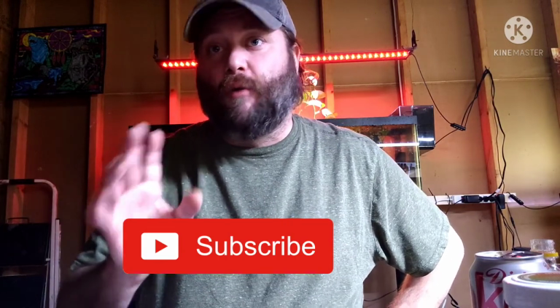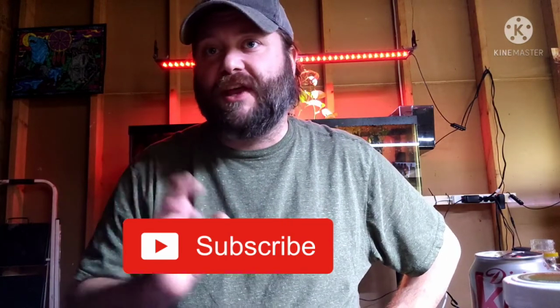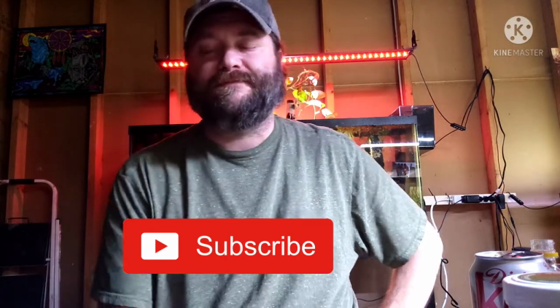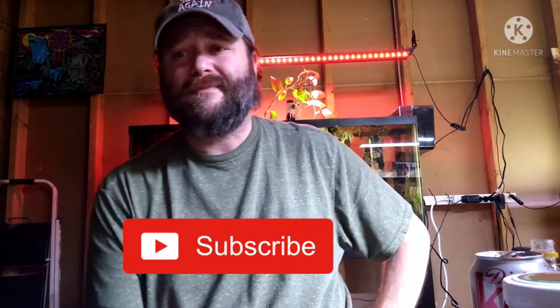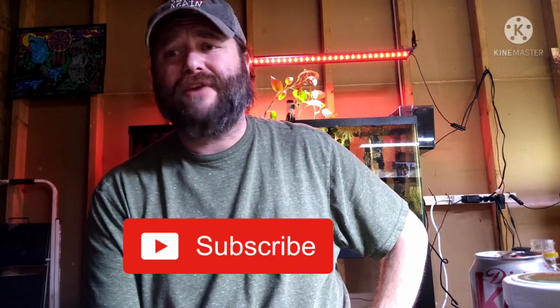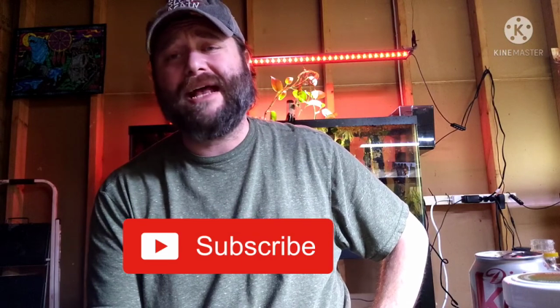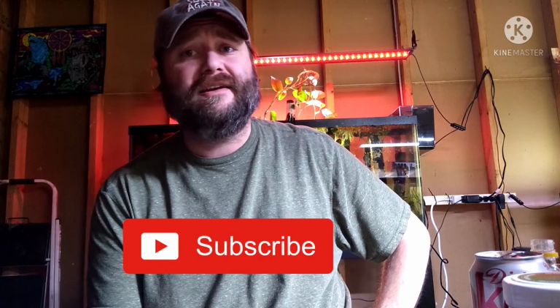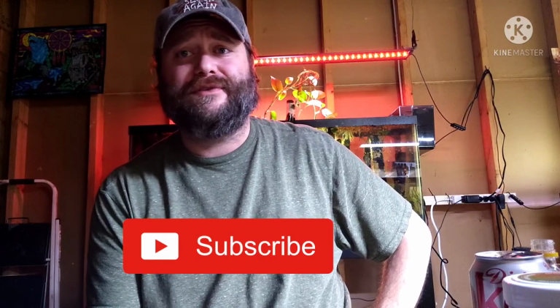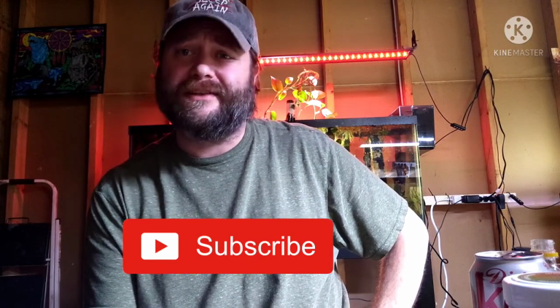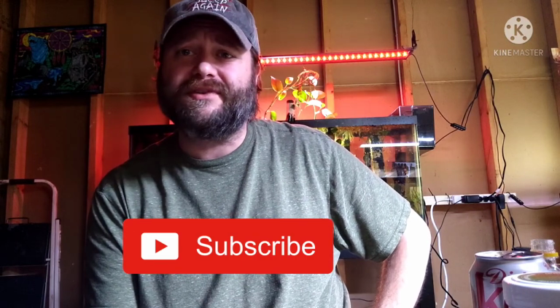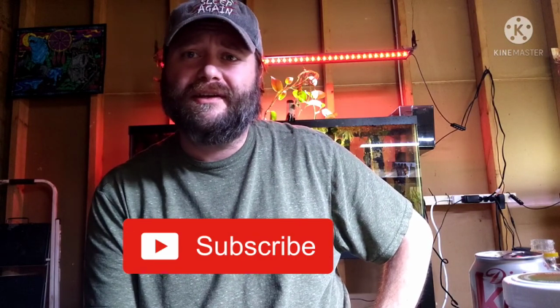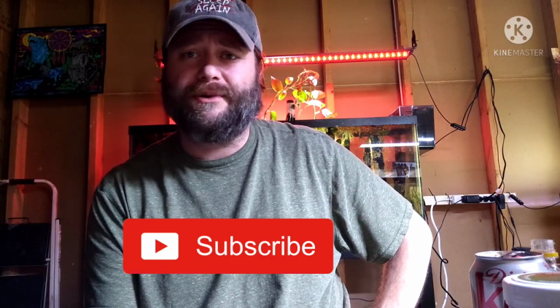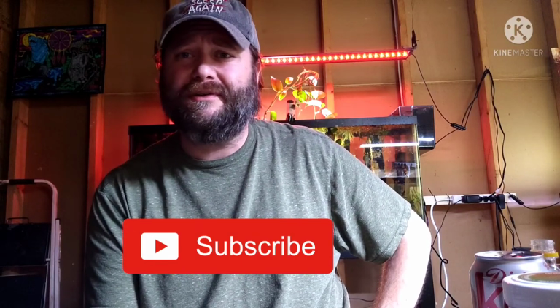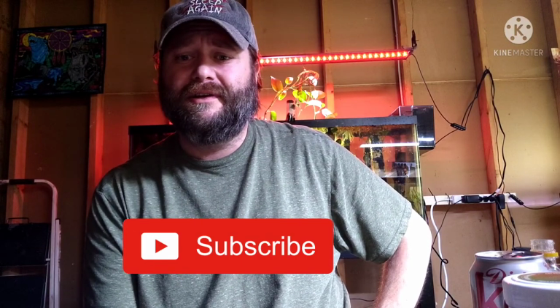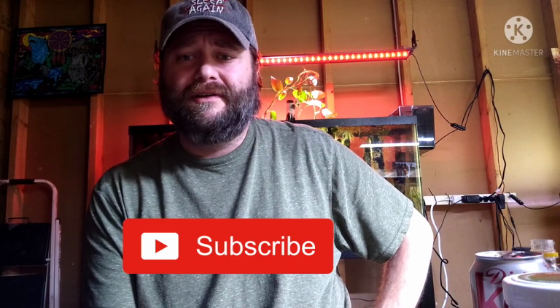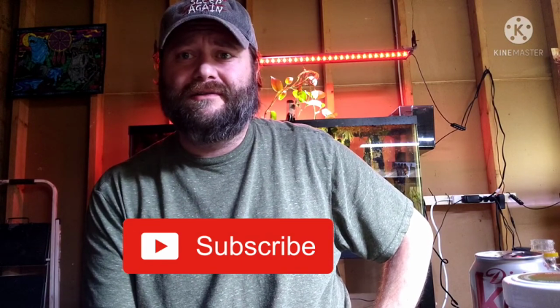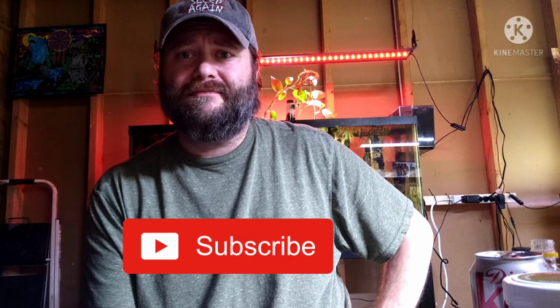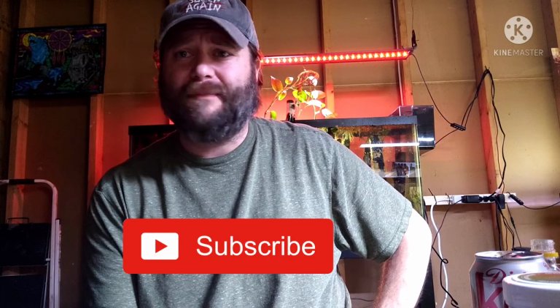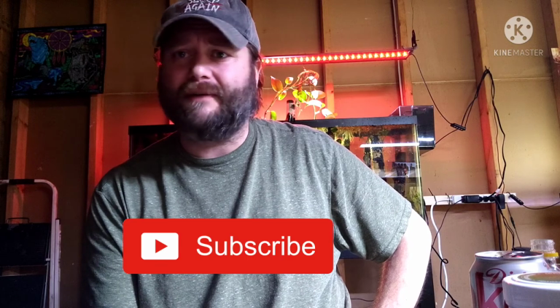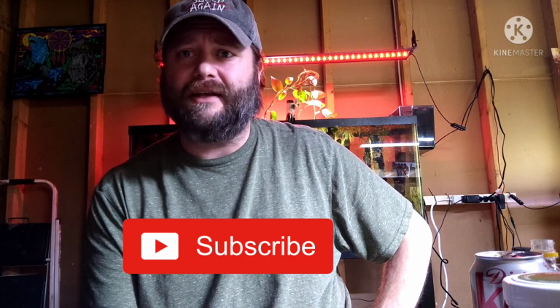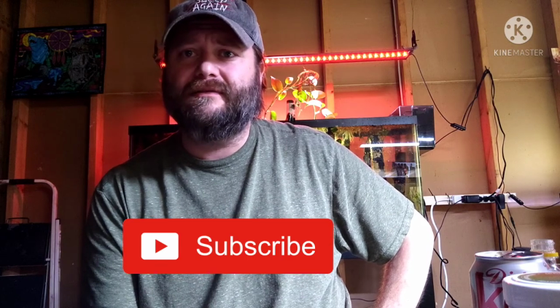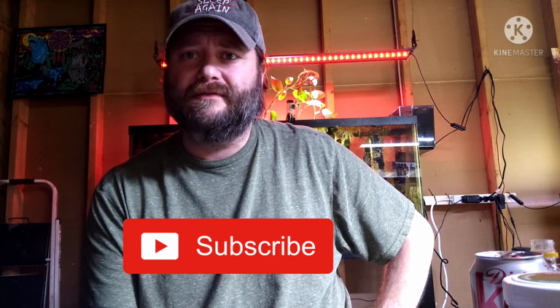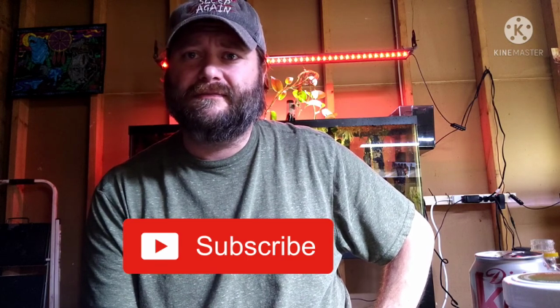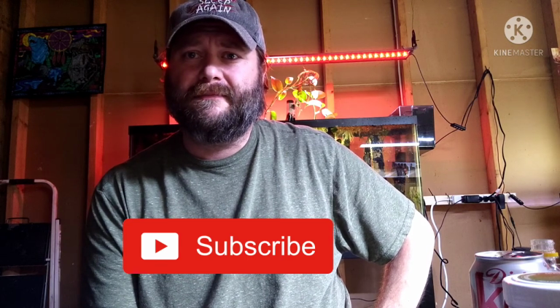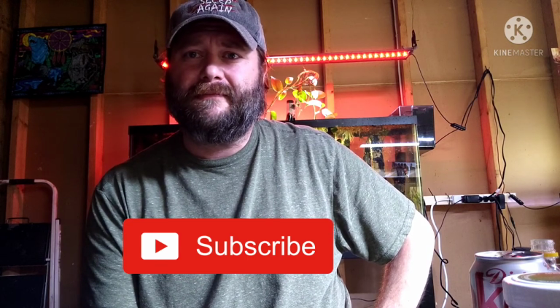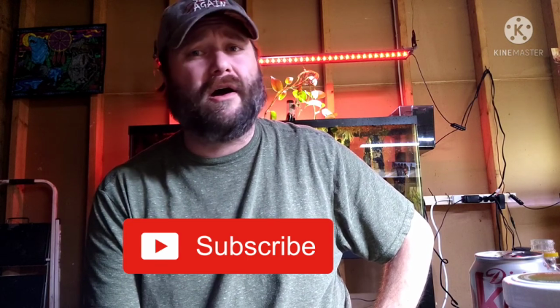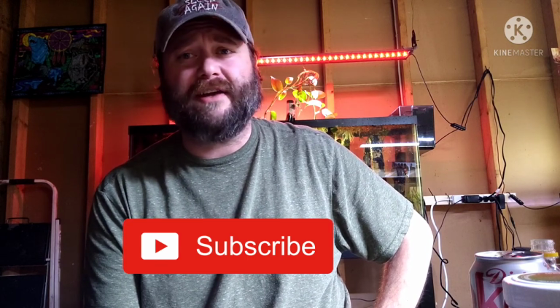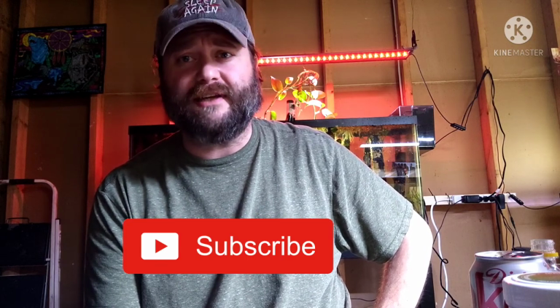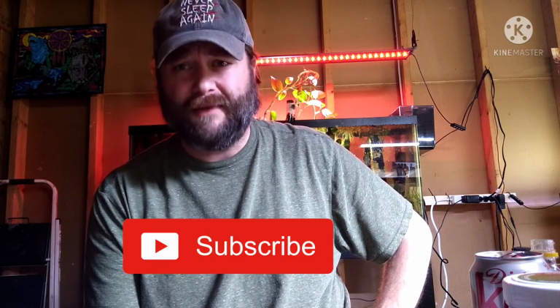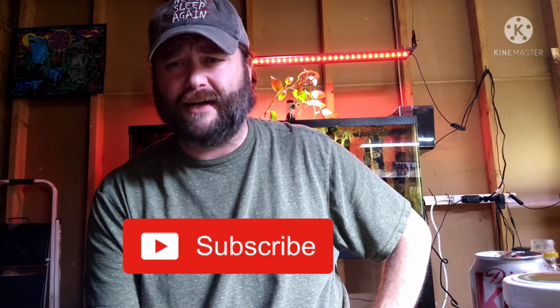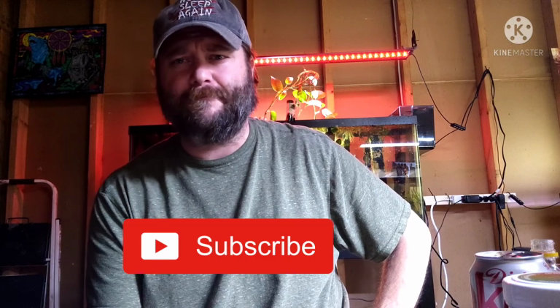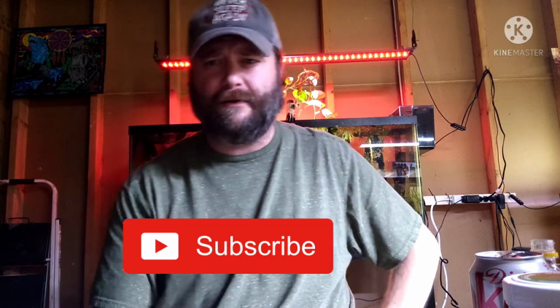One more thing — if you're having a bad day, if you're down in the dumps and you don't know what to do, get up and do something about it. I hope you all have a fantastic day — I'll see you next time, thank you.